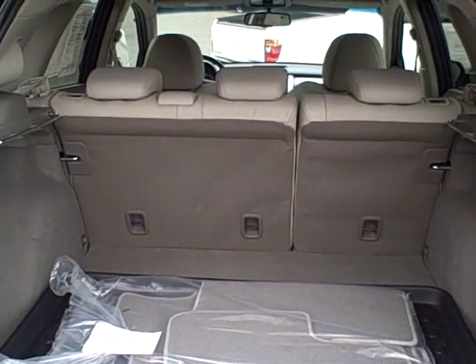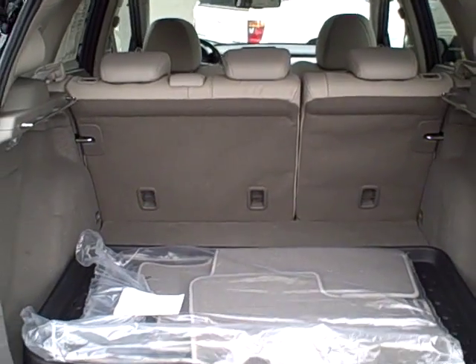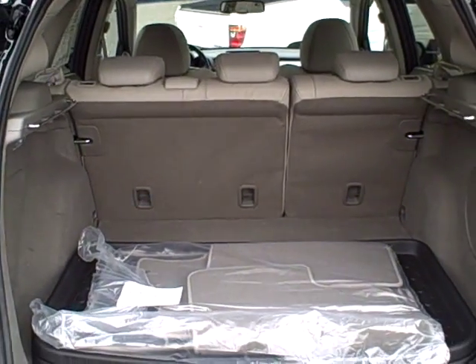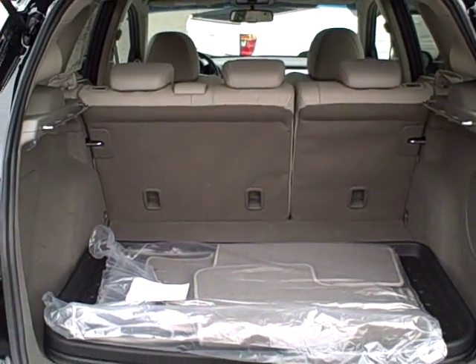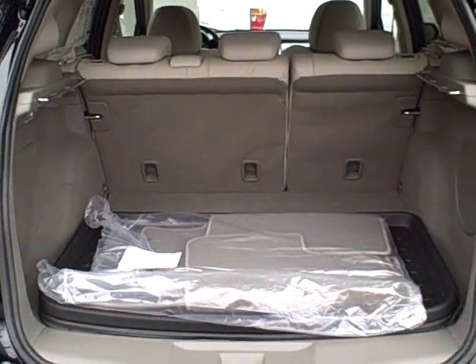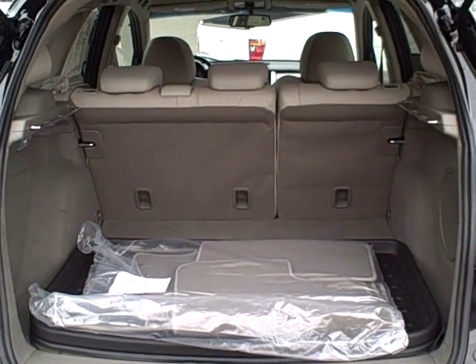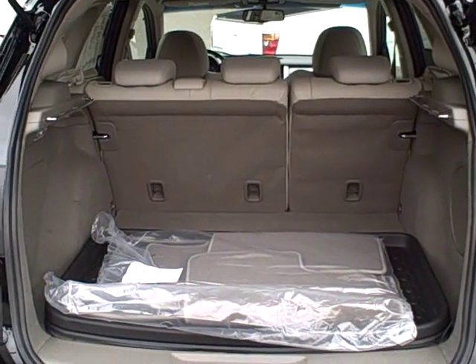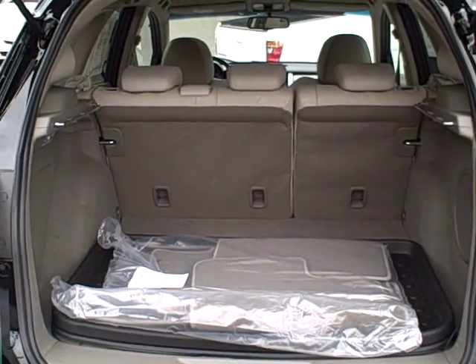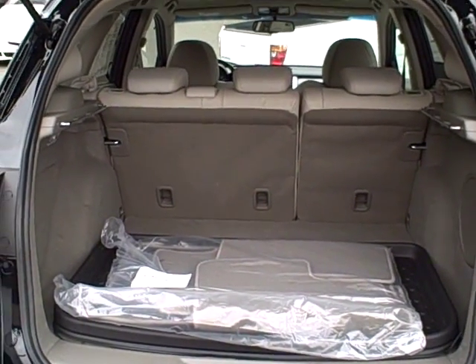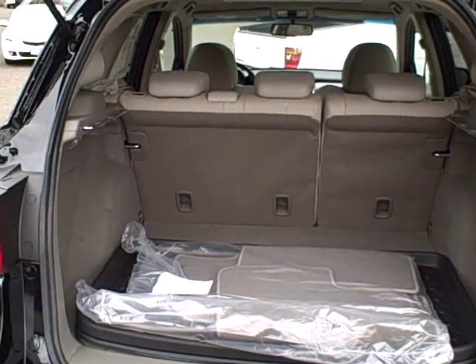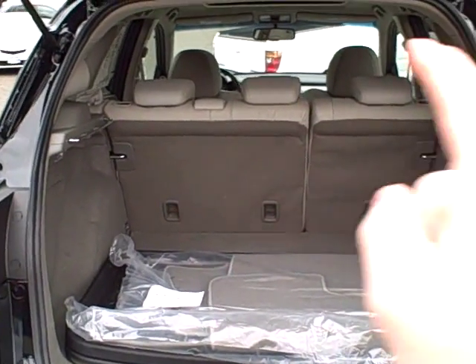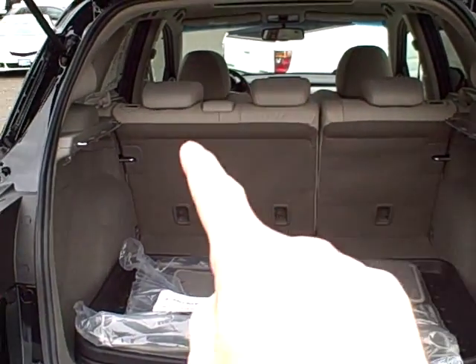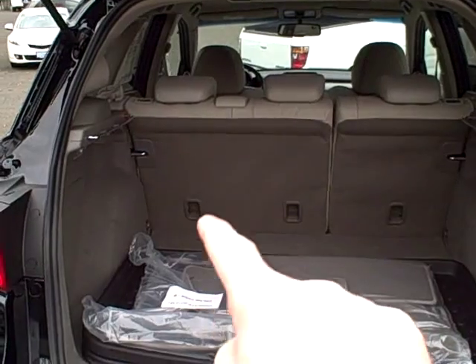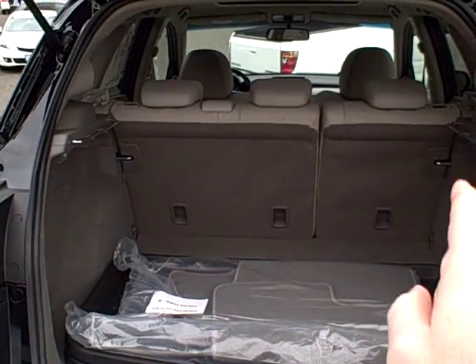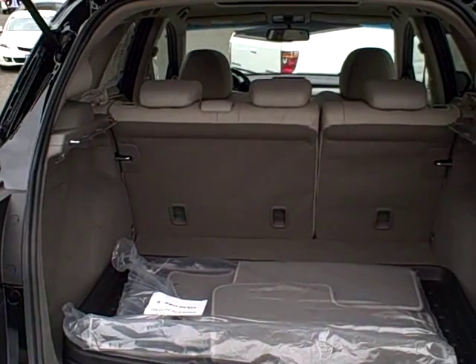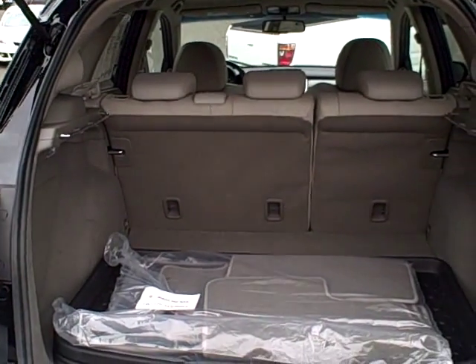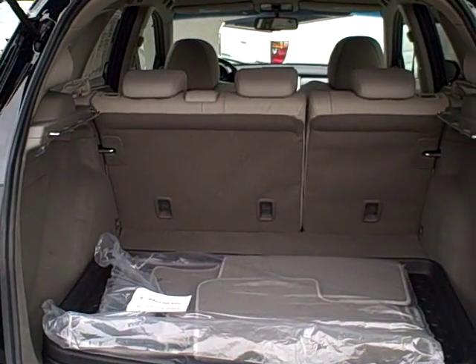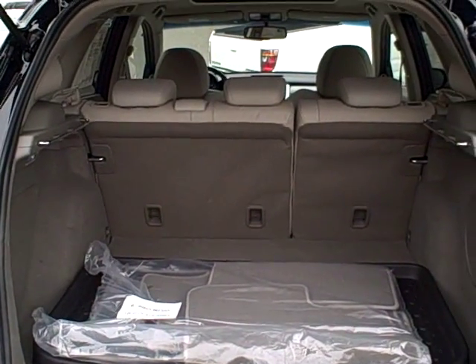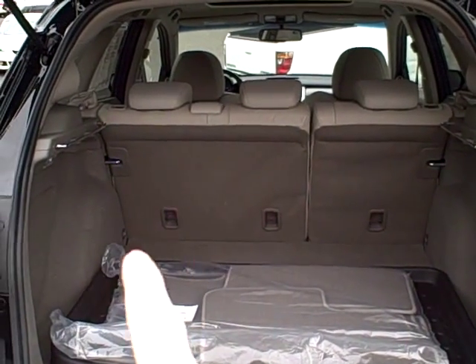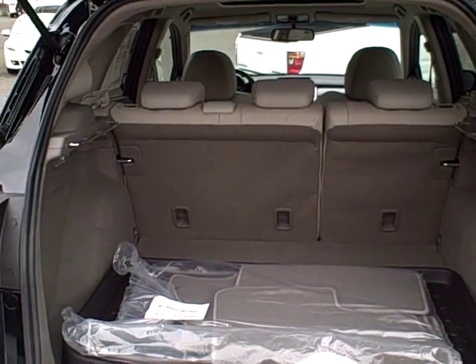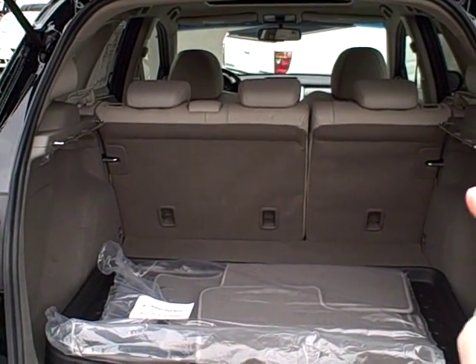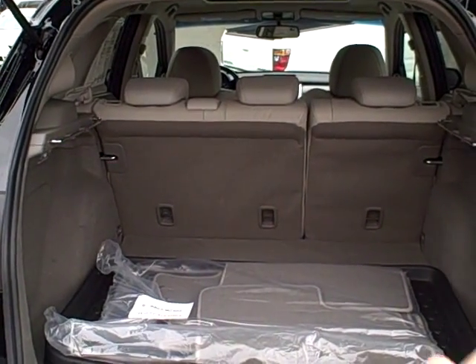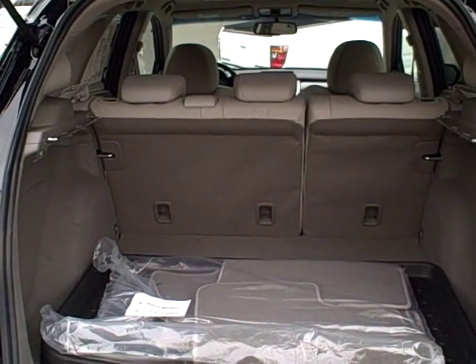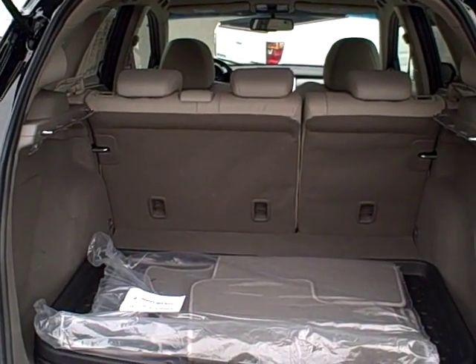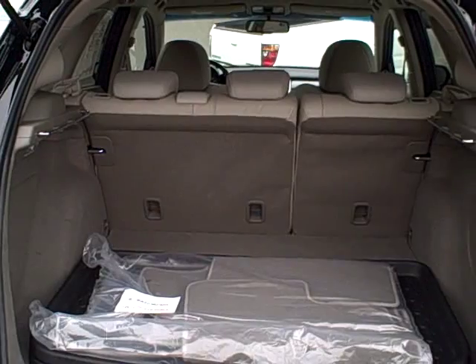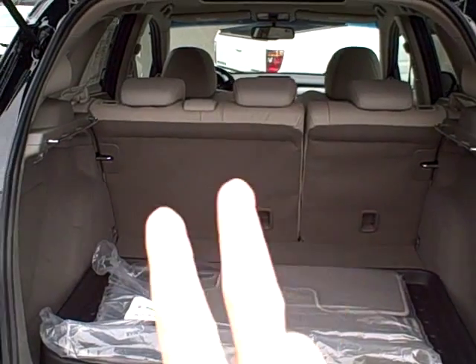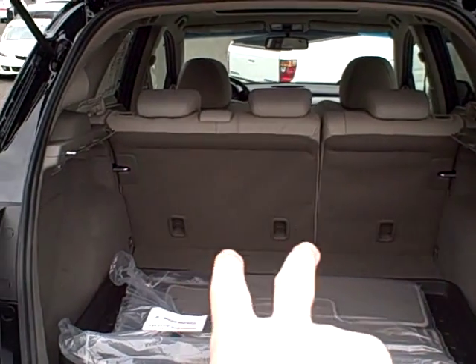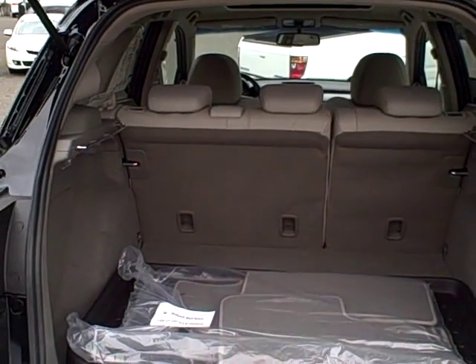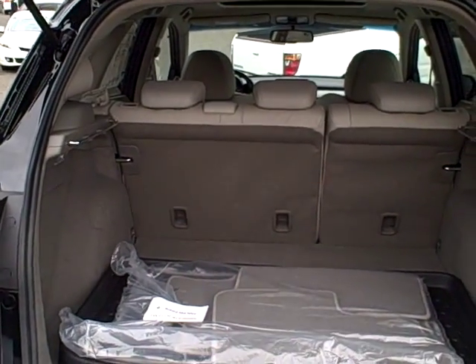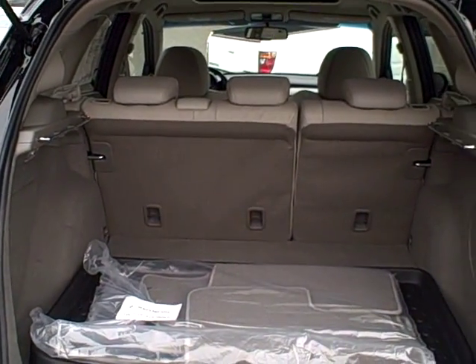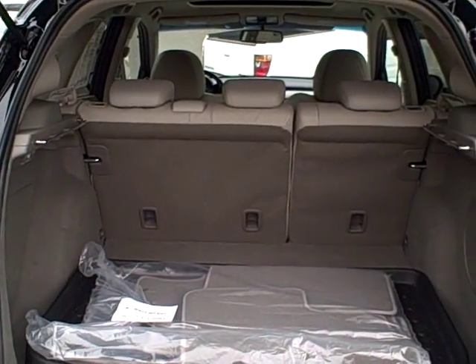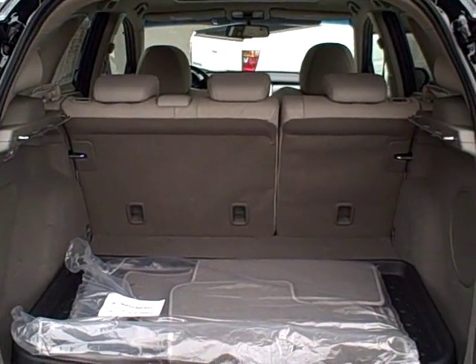Cargo space in the RDX is excellent — it's a very functional vehicle. The rear seat arrangement is a 60-40 split, which means you can fold either the left or the right side down, or you can fold both down and take advantage of the full load floor.